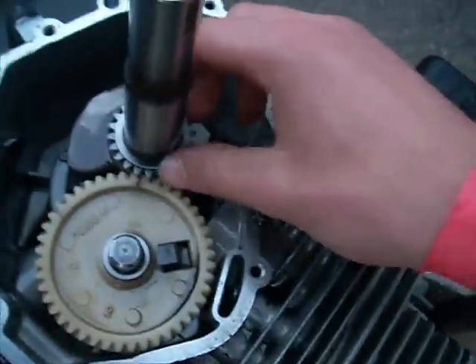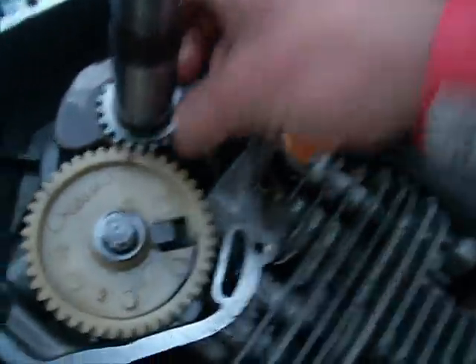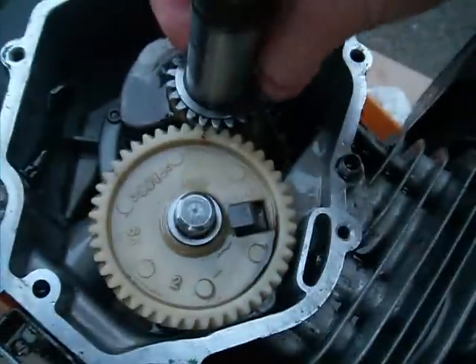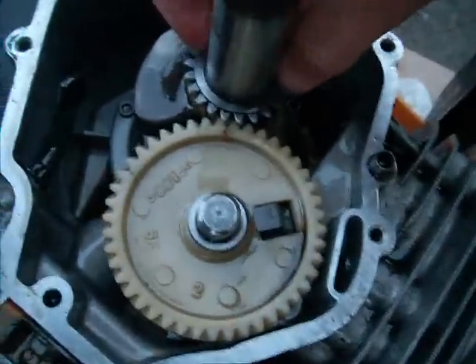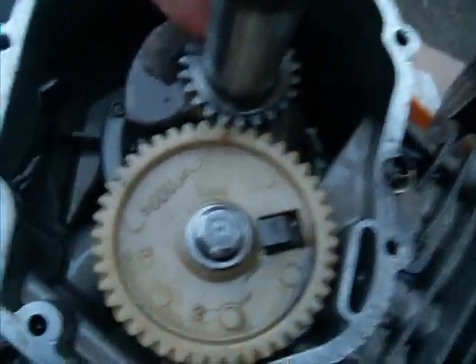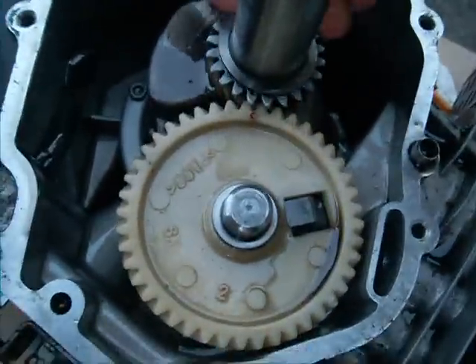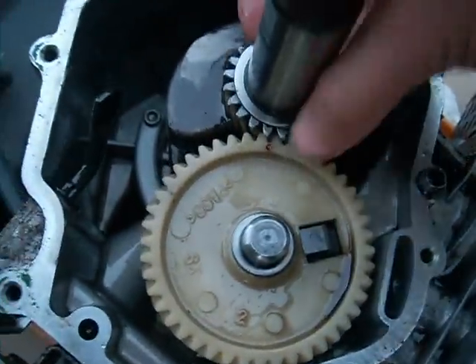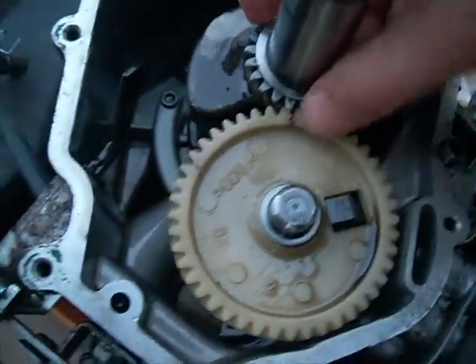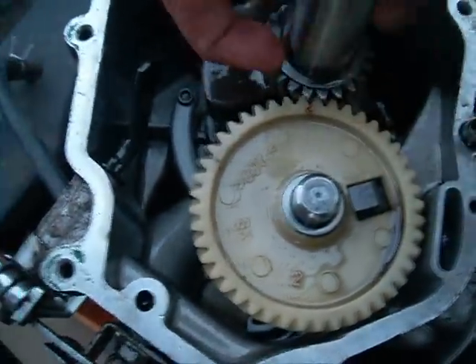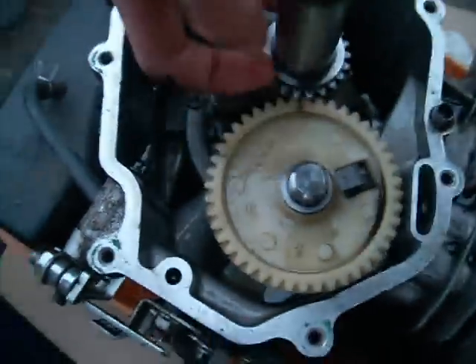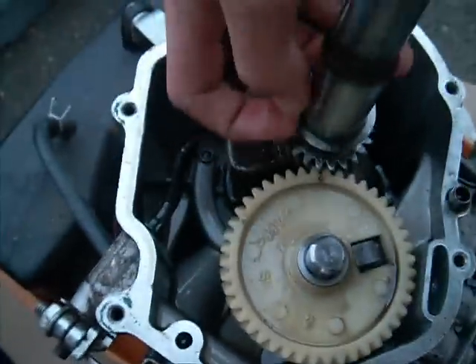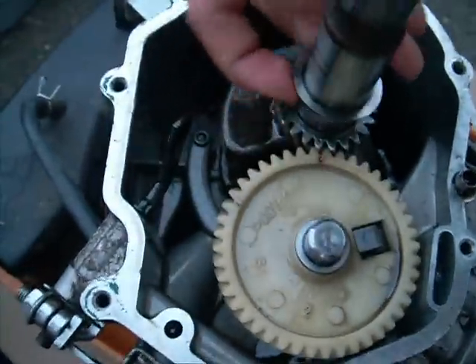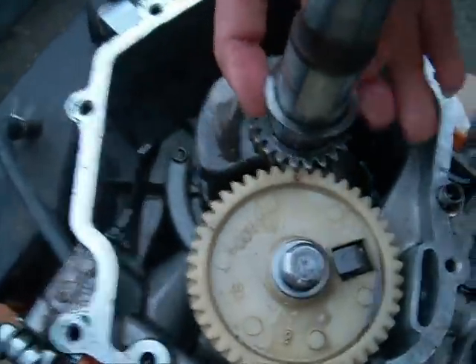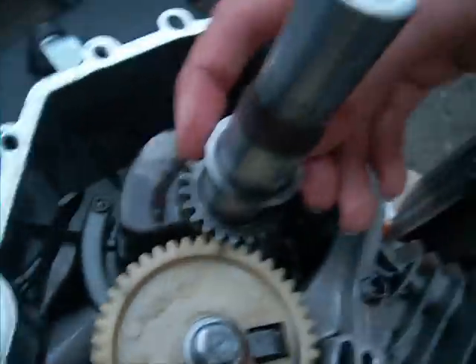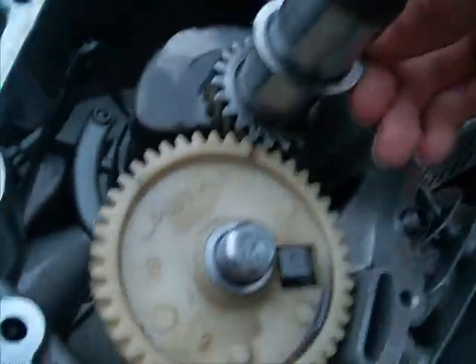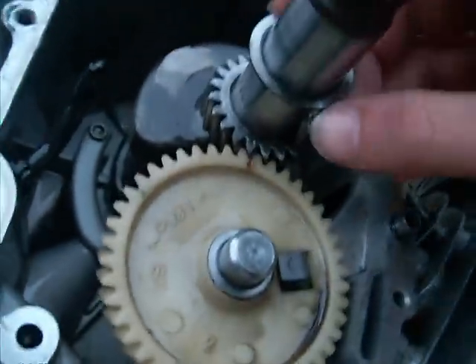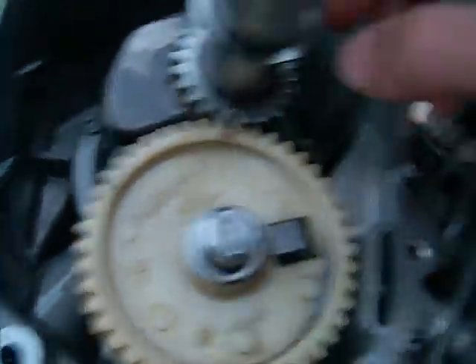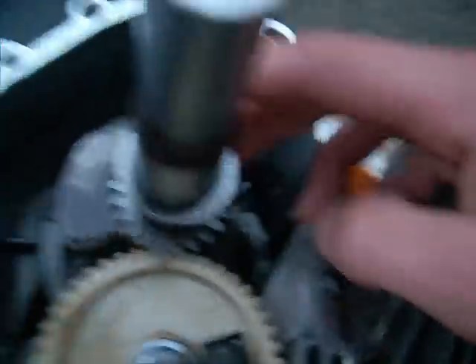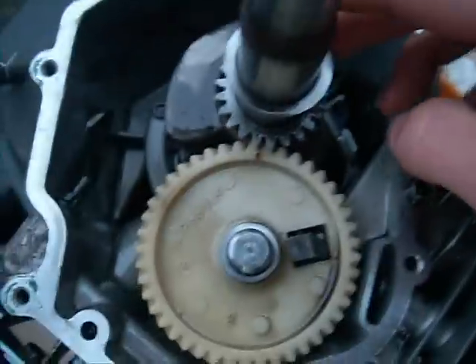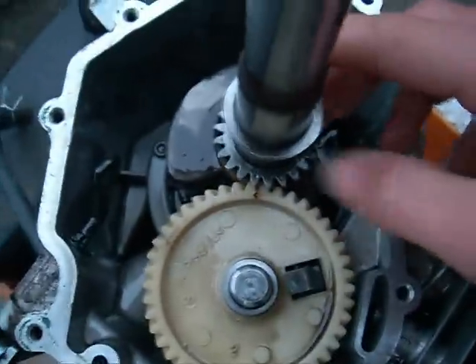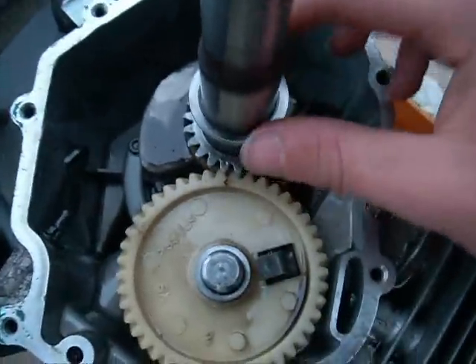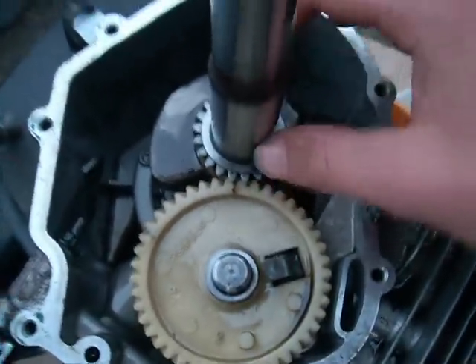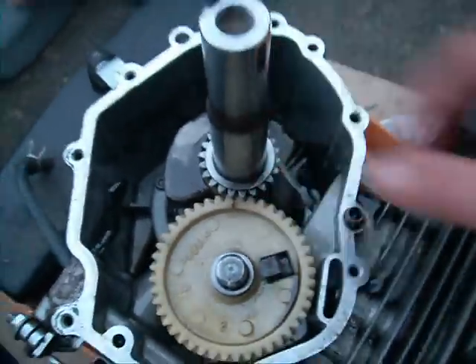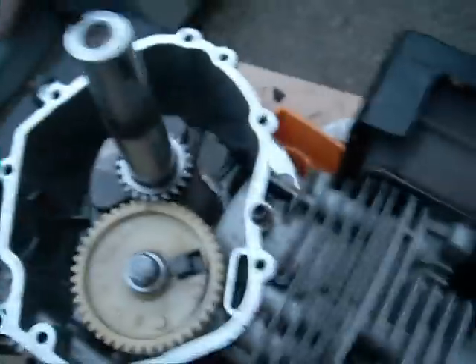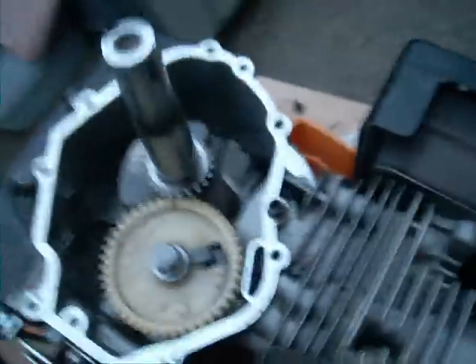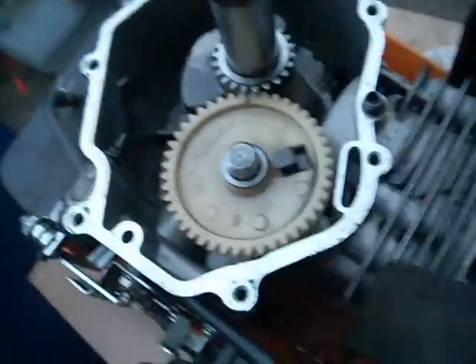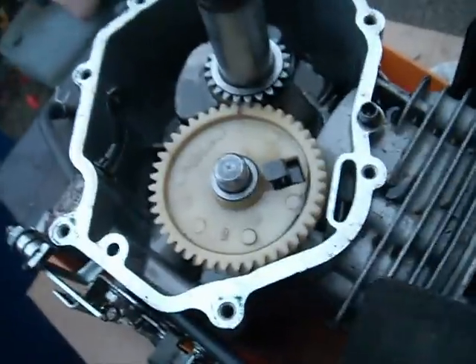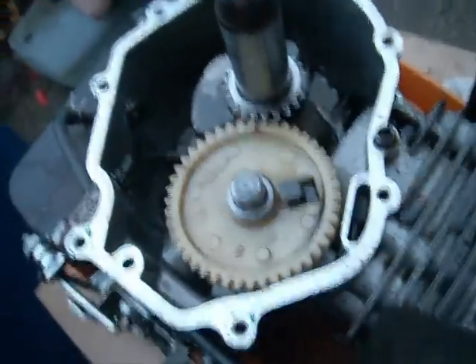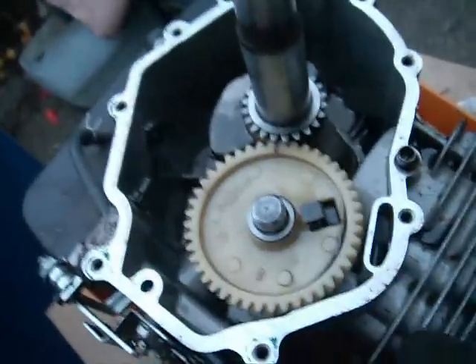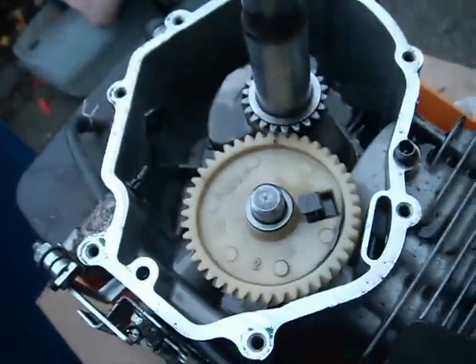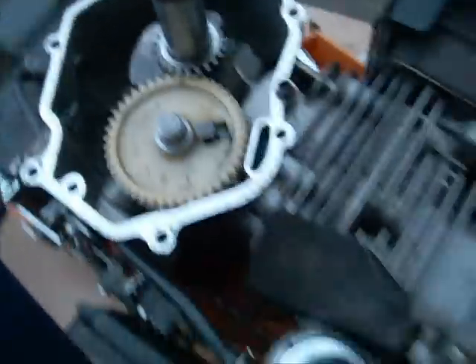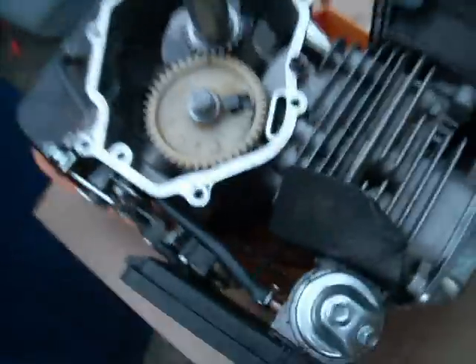It could be hidden behind one of these bearings — it's like a washer here, so just lift that up and have a look around. And yeah, that should be sweet. Cheers.